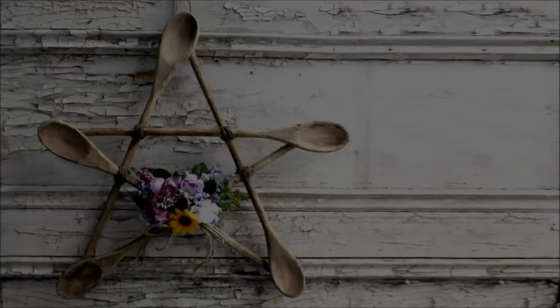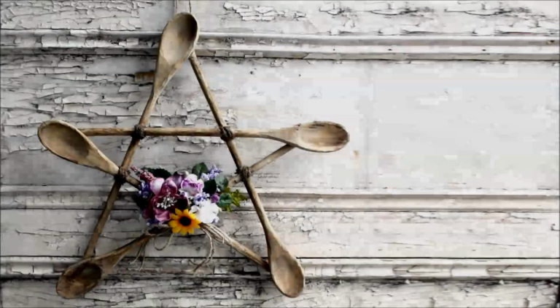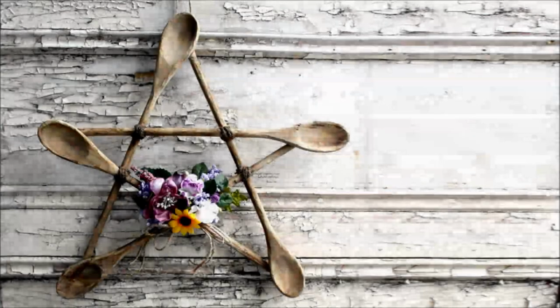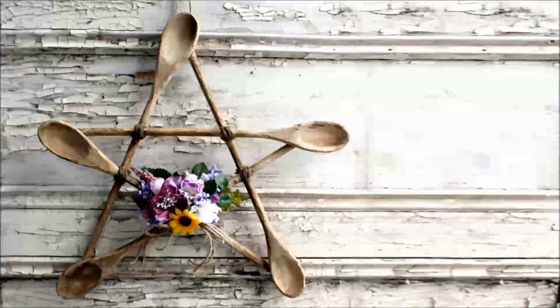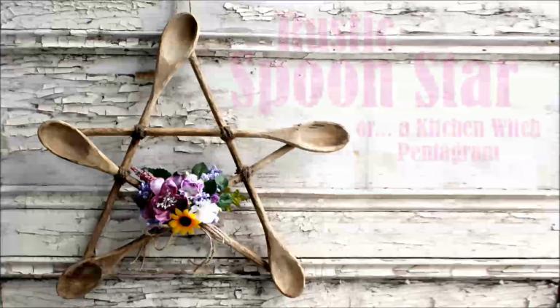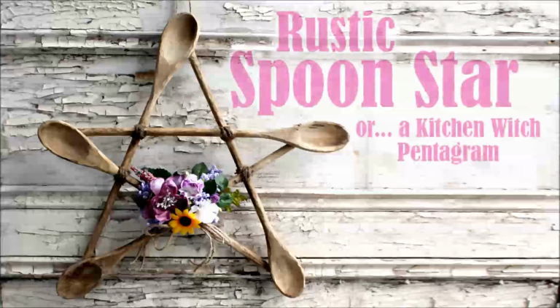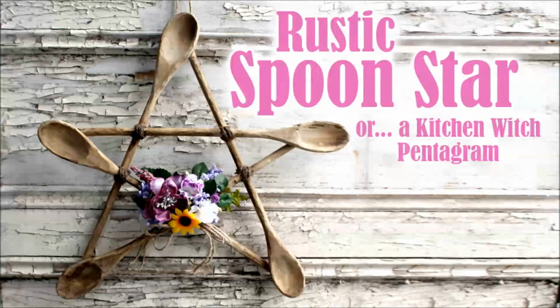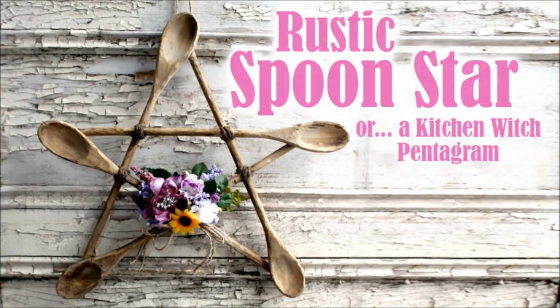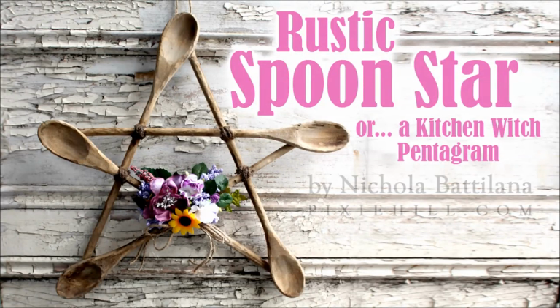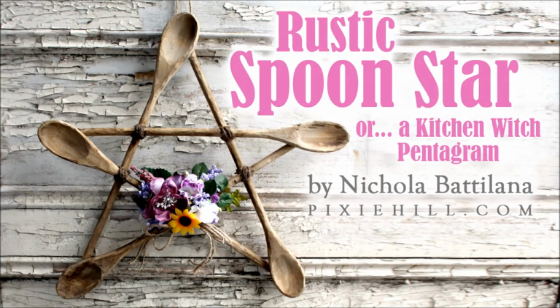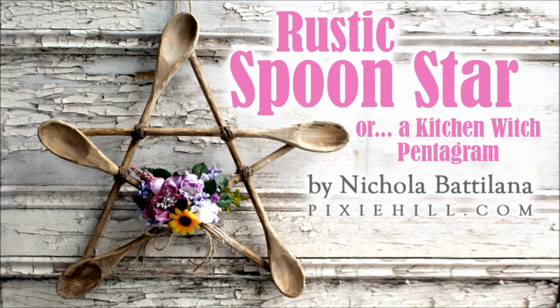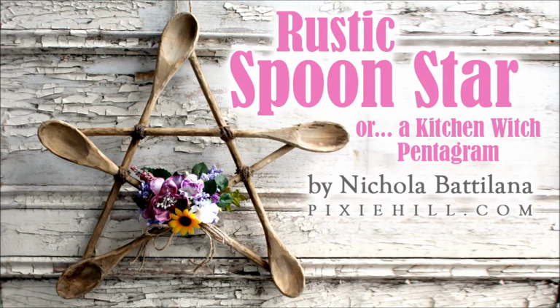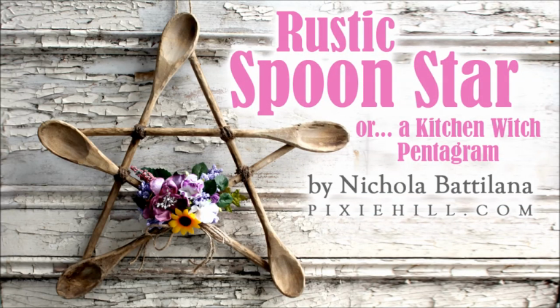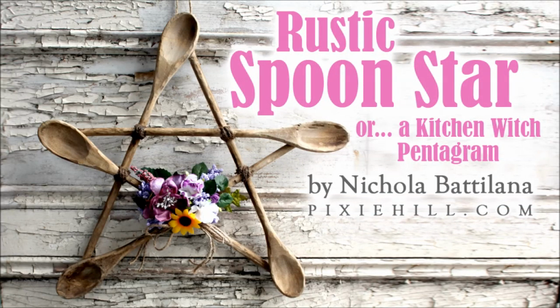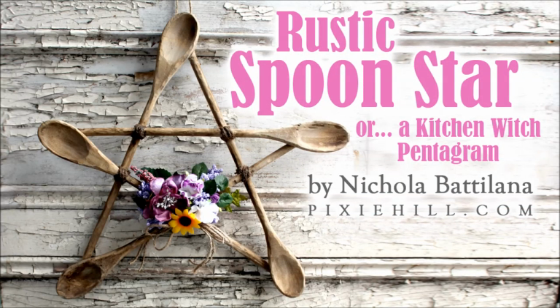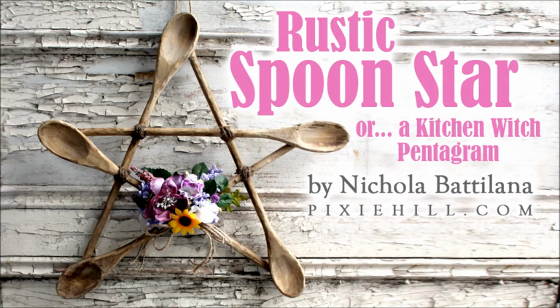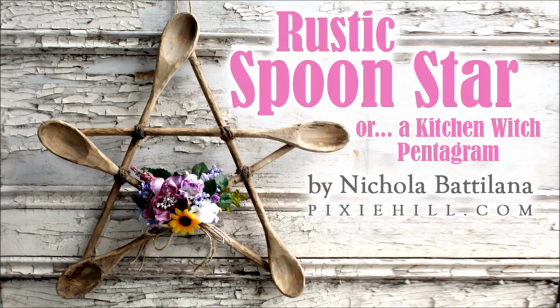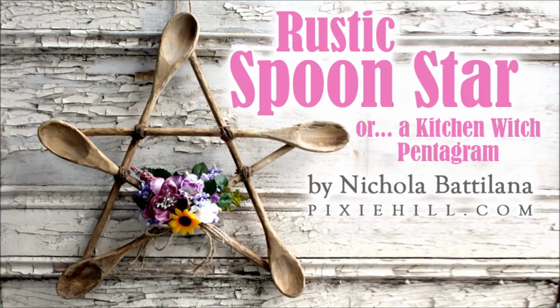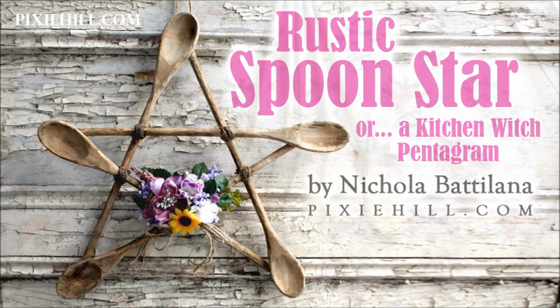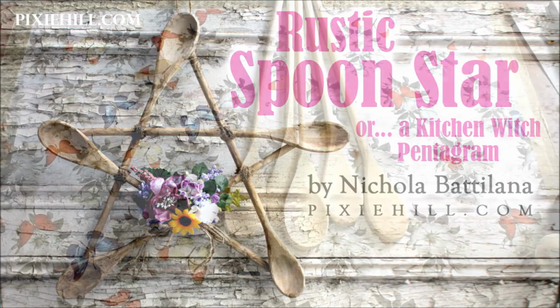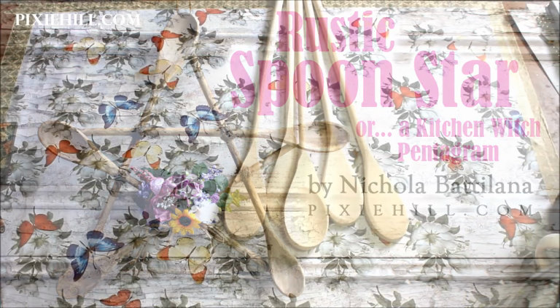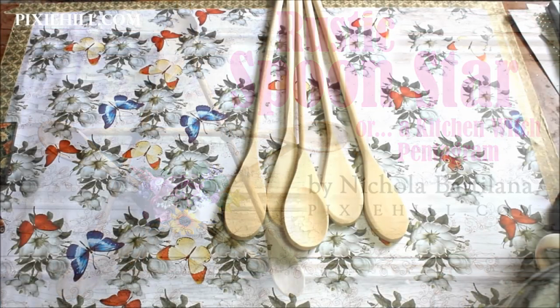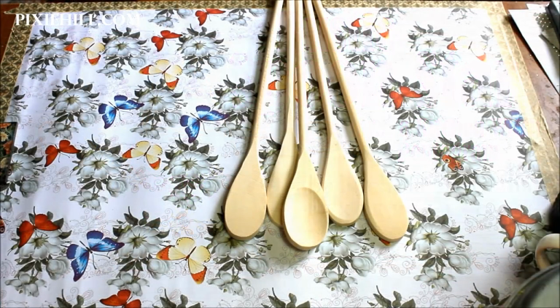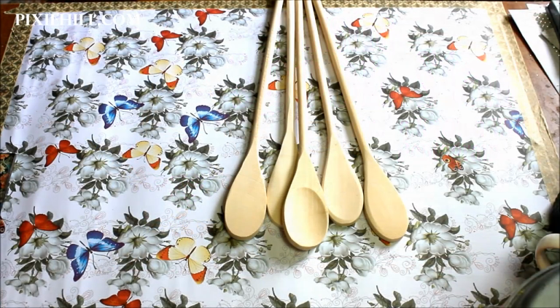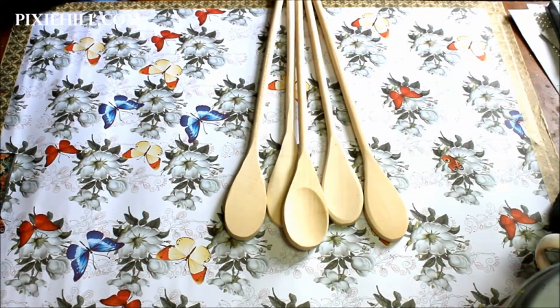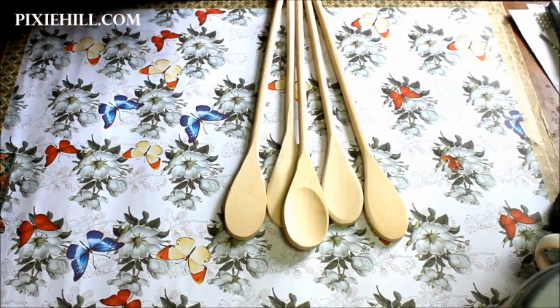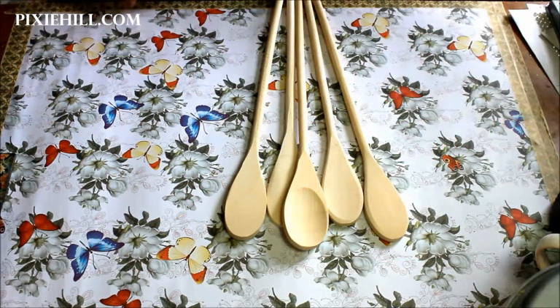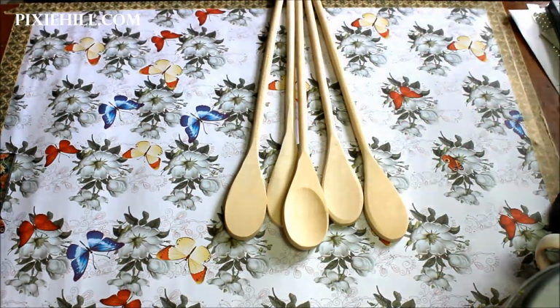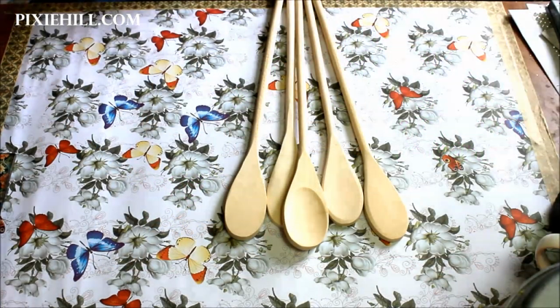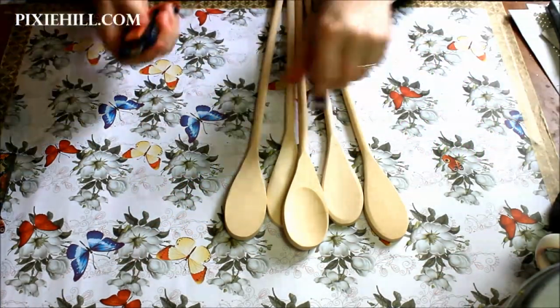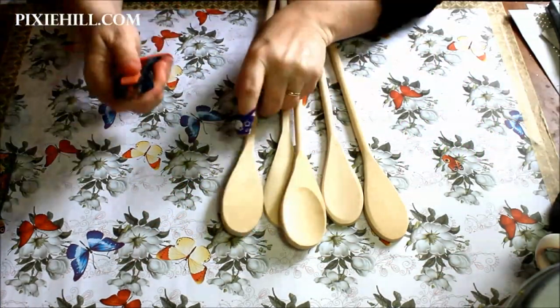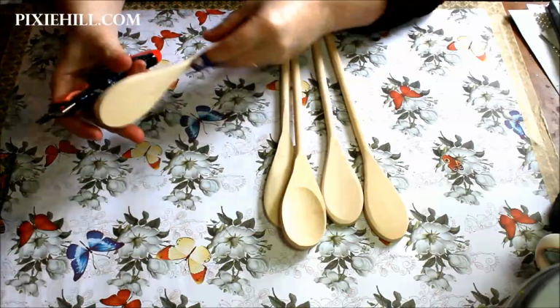Nicola Badalana from PixieHill.com, and today I'd like to show you how to make this rustic spoon star — or if you're magical like me, a kitchen witch pentagram.